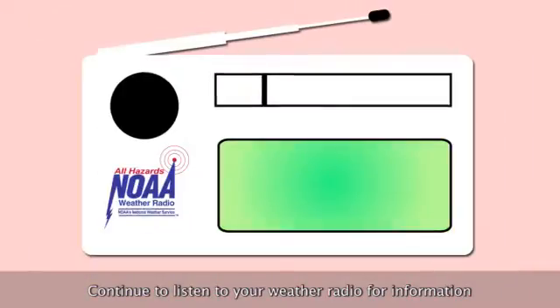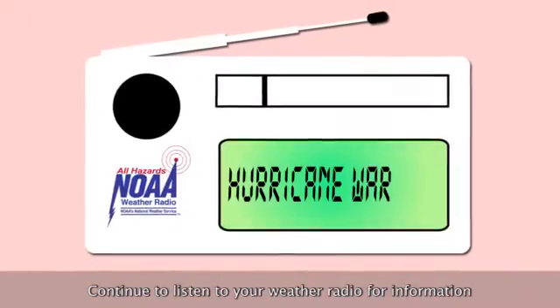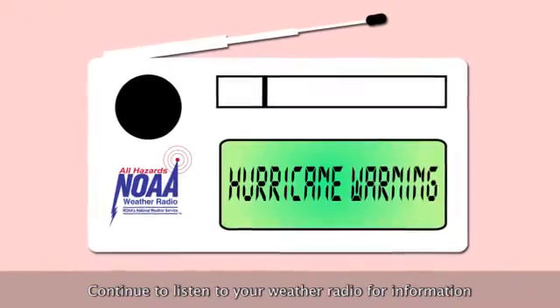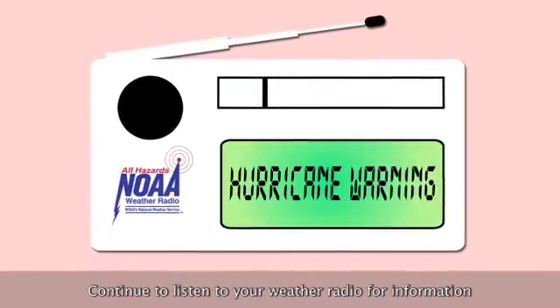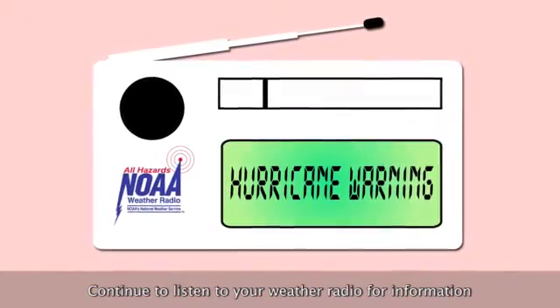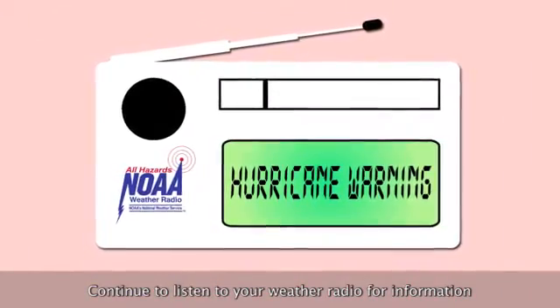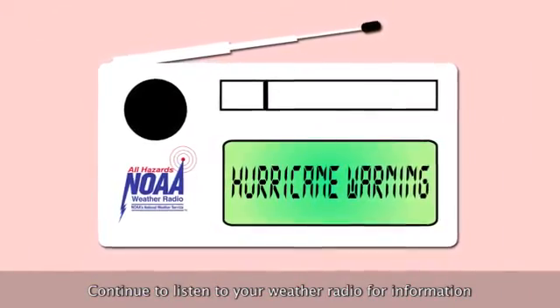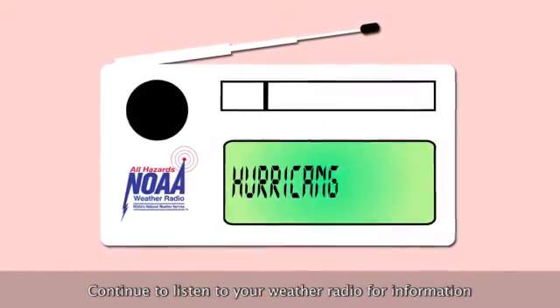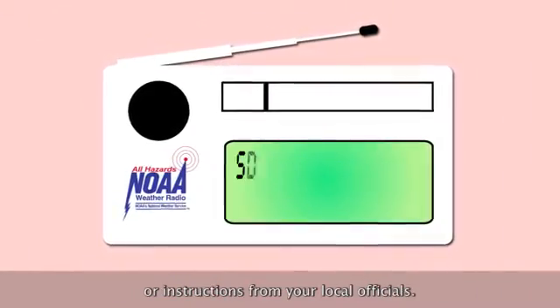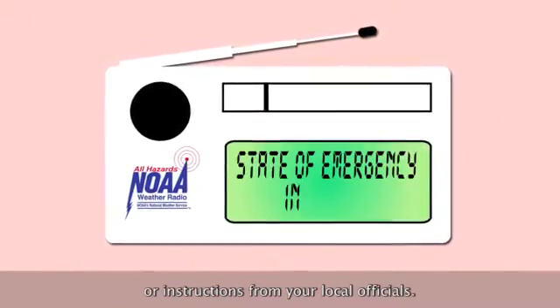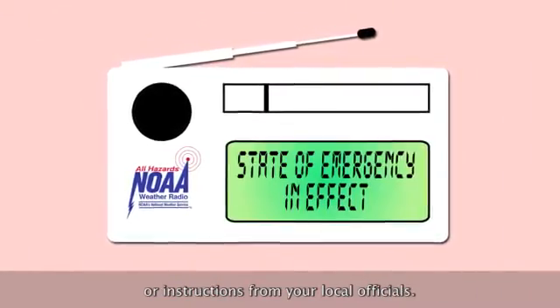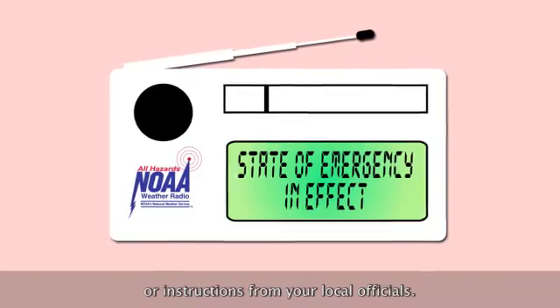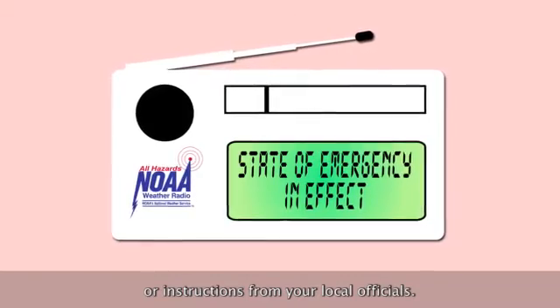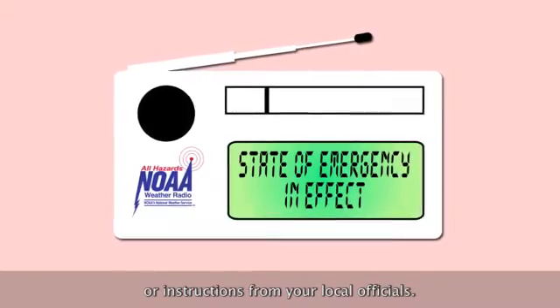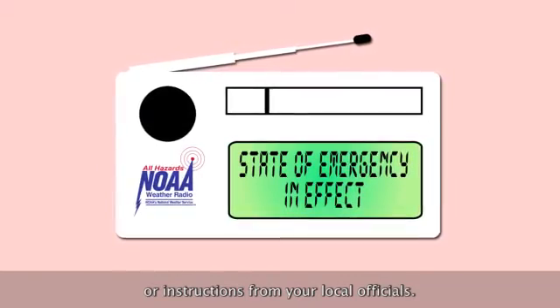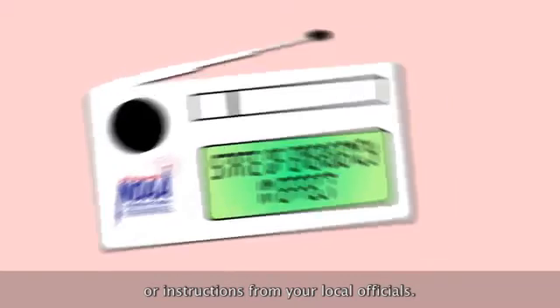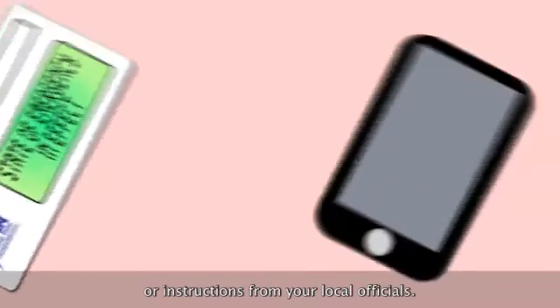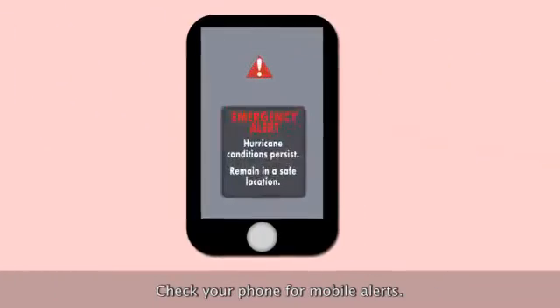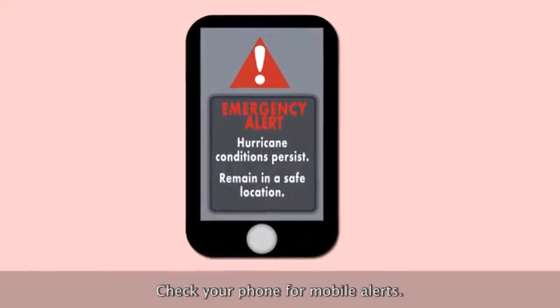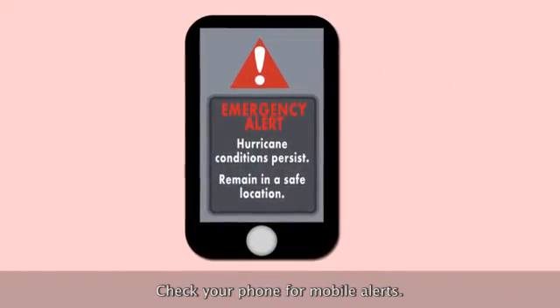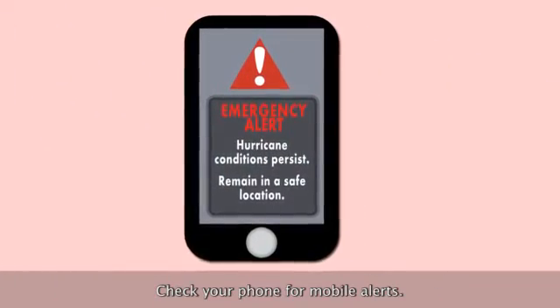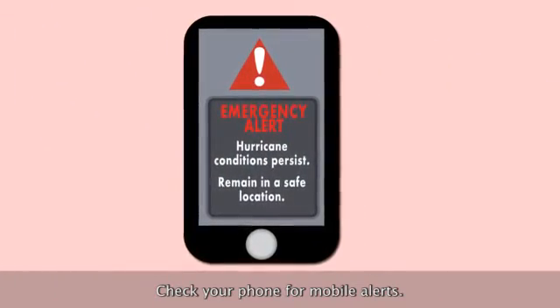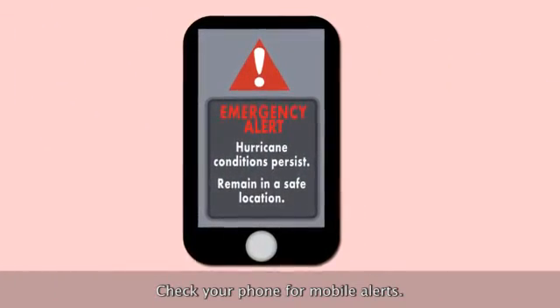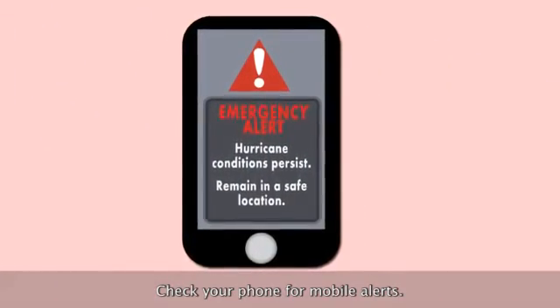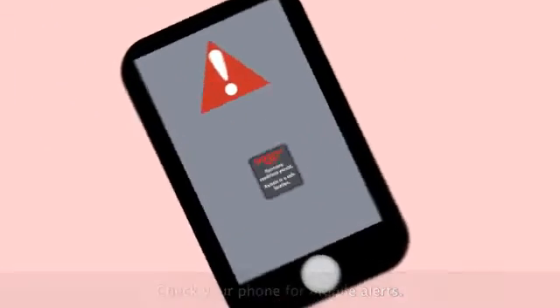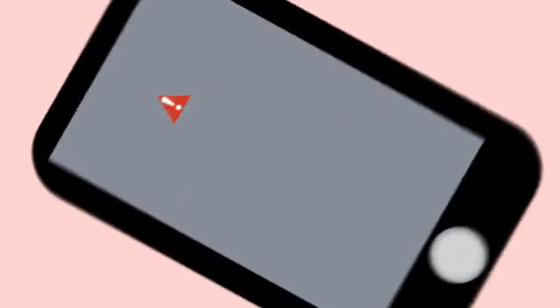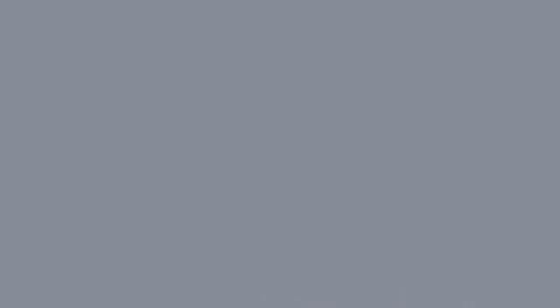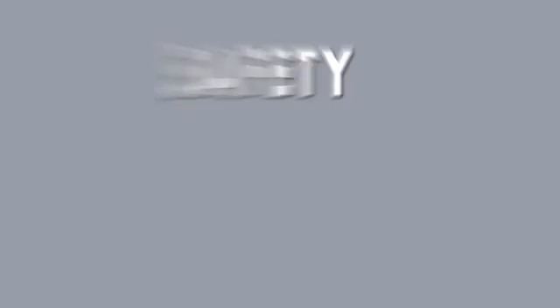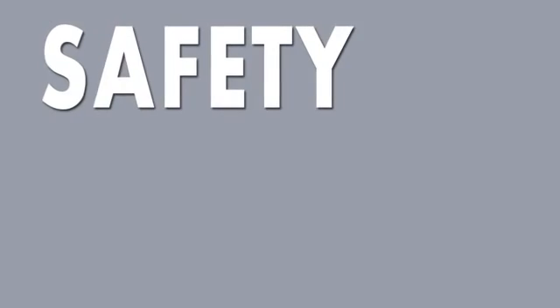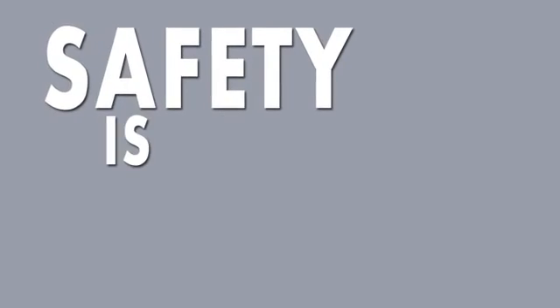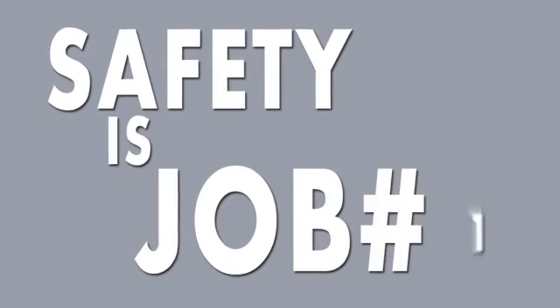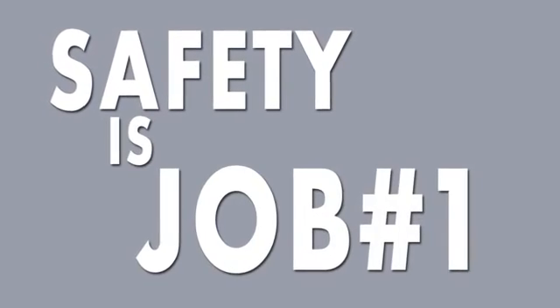Continue to listen to your weather radio for information or instructions from your local officials. Check your phone for mobile alerts. Safety is job number one.